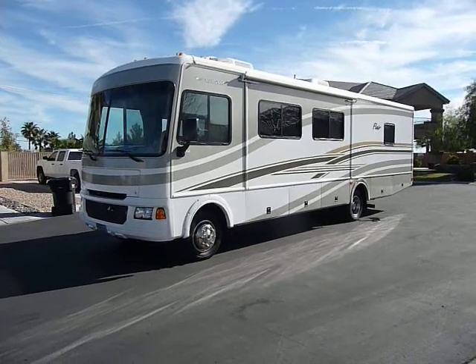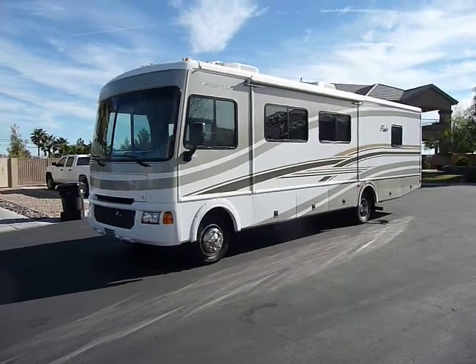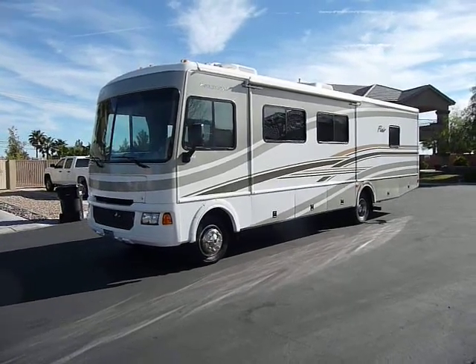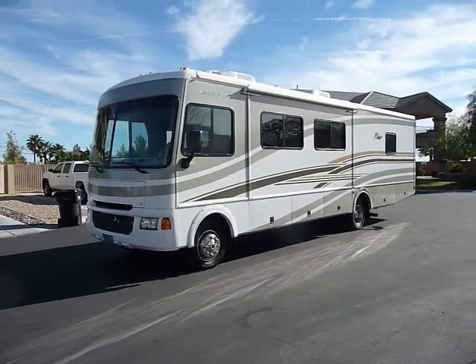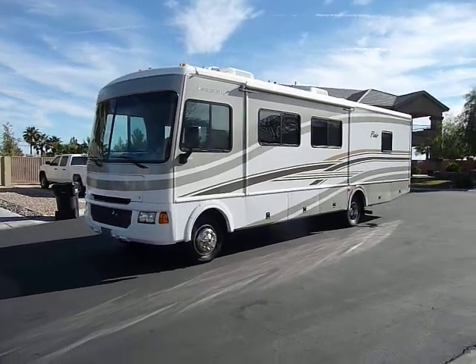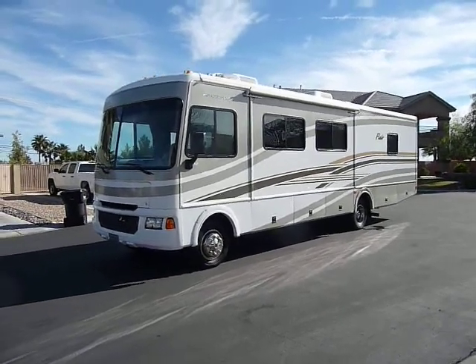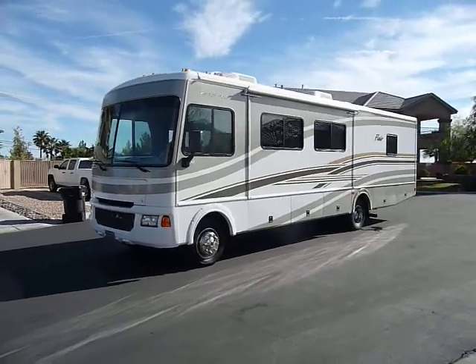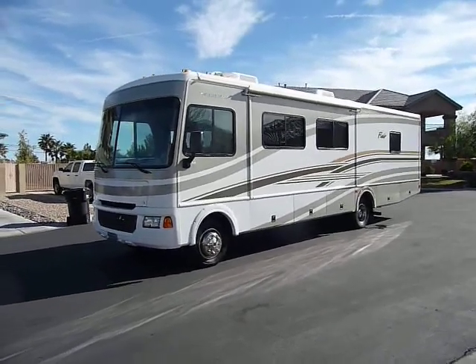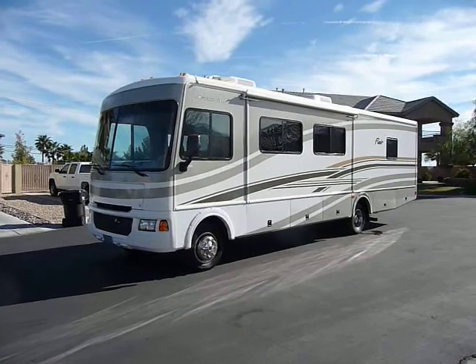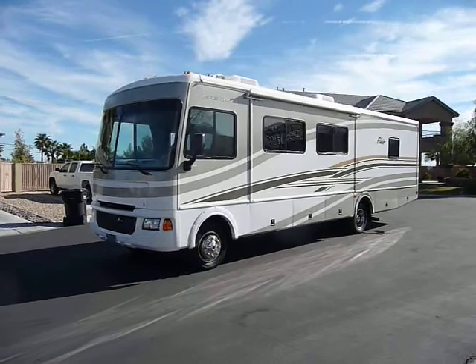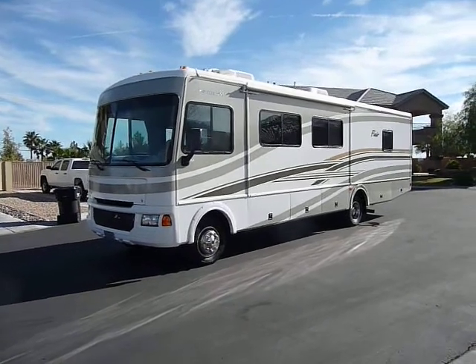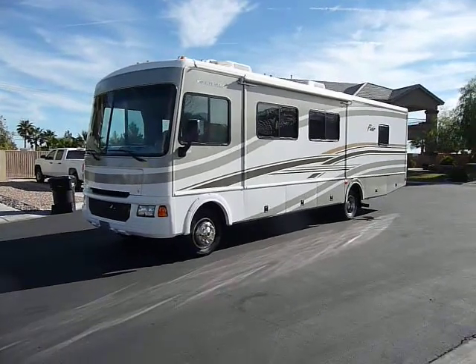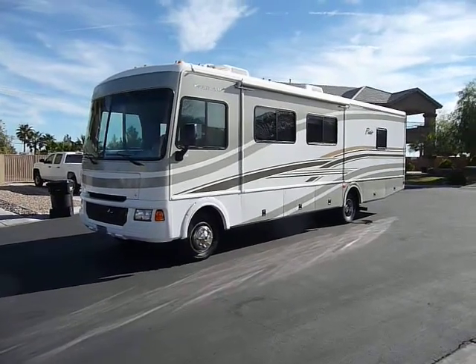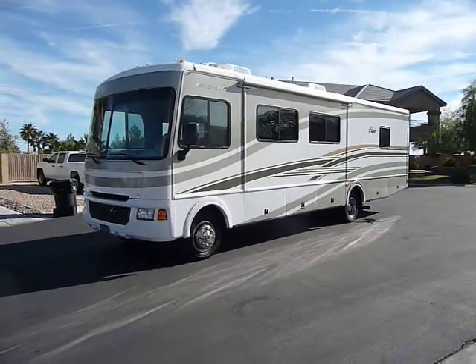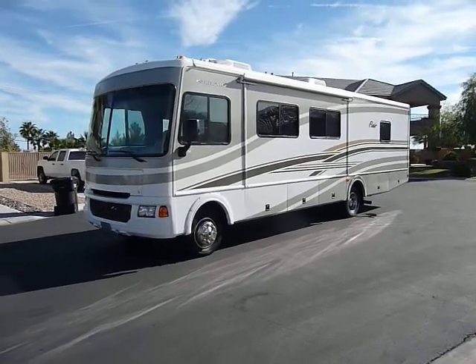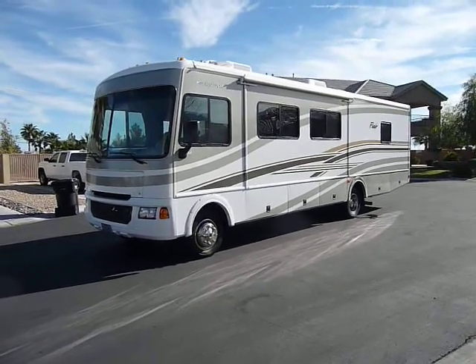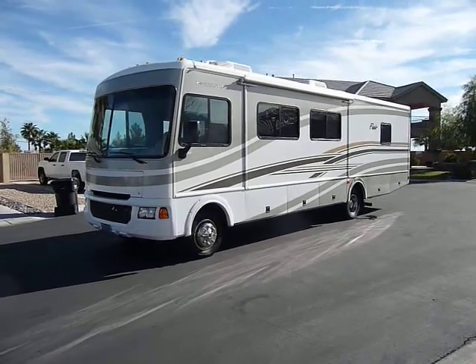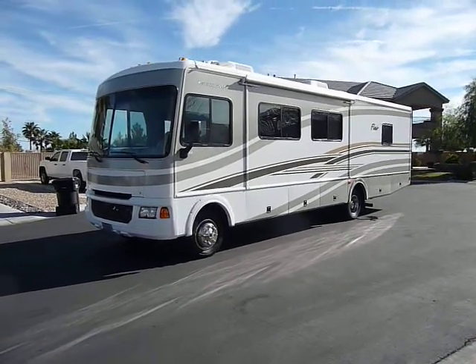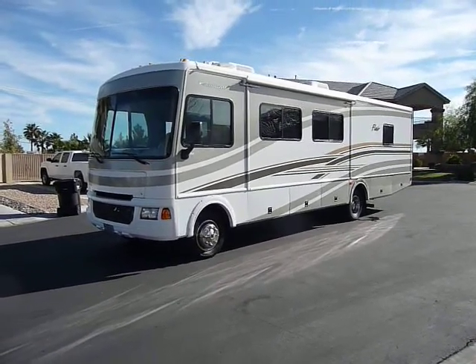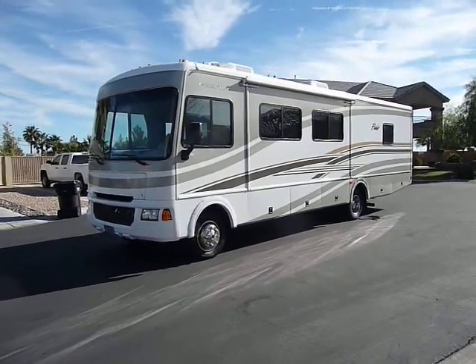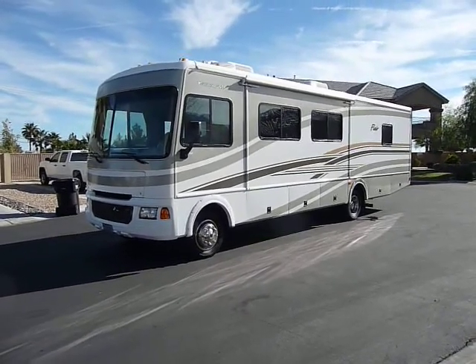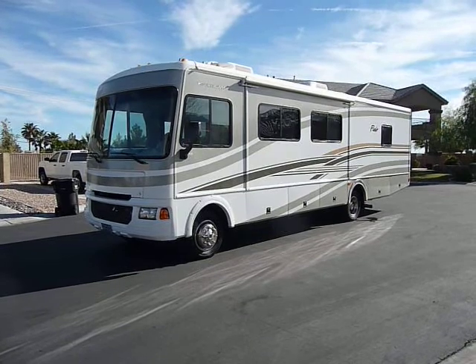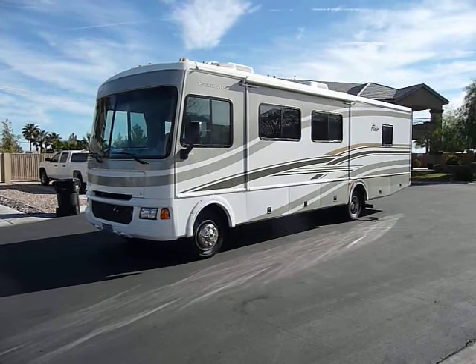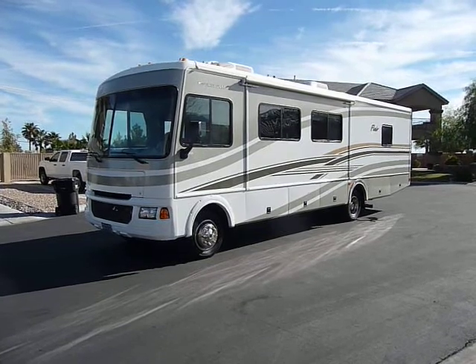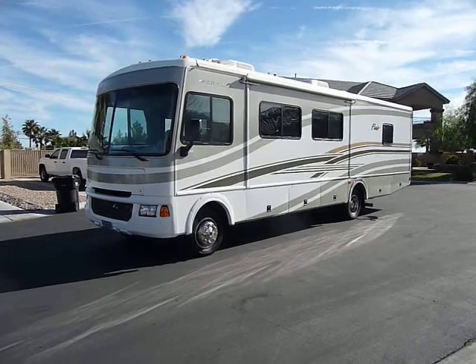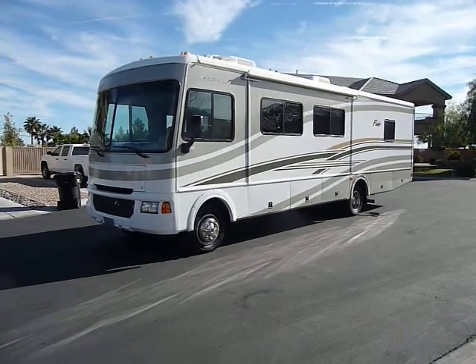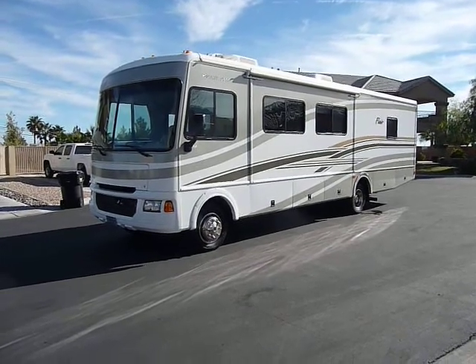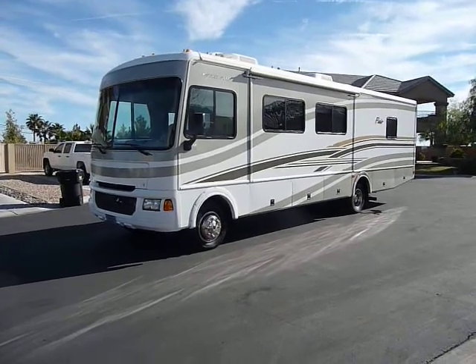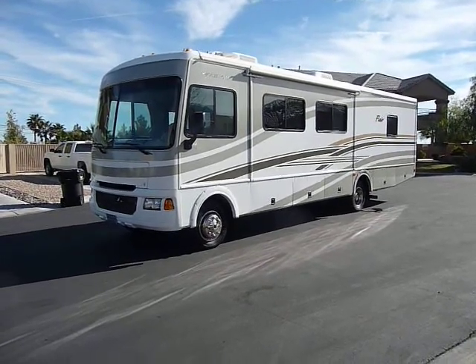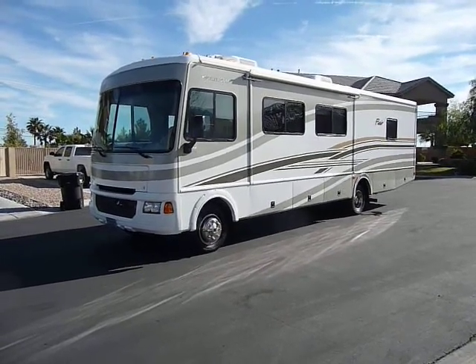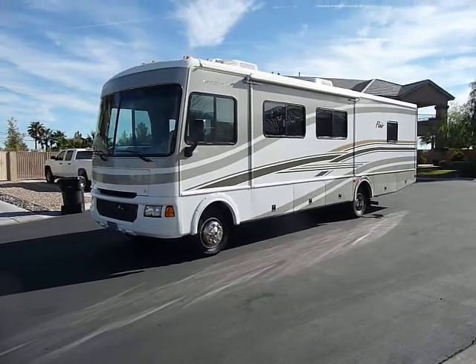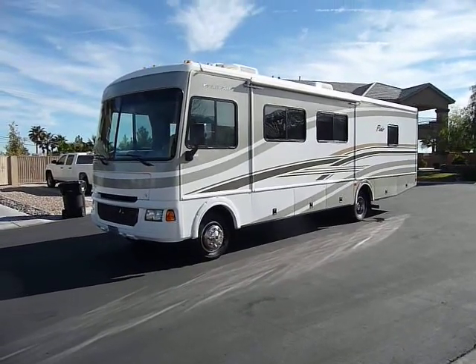Hi, my name is Bob White, and this is my 2006 Fleetwood Flair. It's a 33 foot with two slide outs, and has less than 10,000 miles on it.